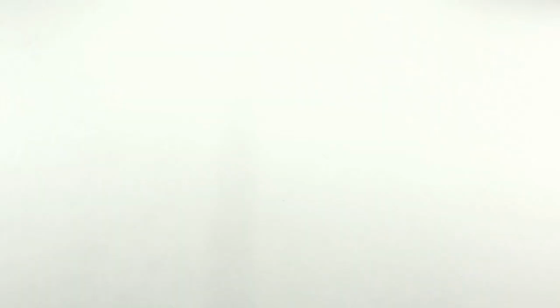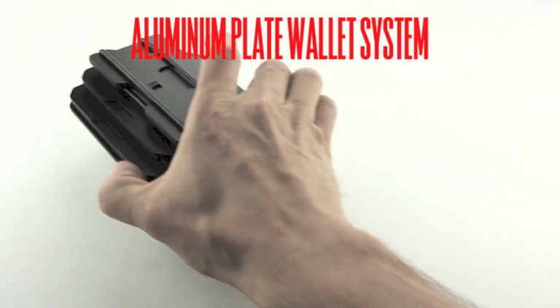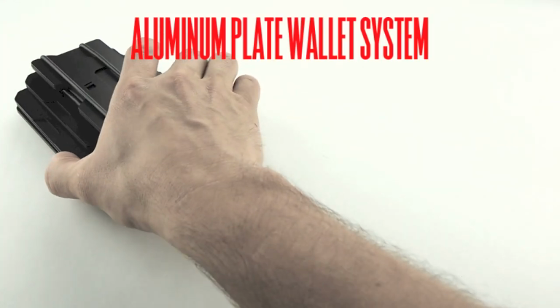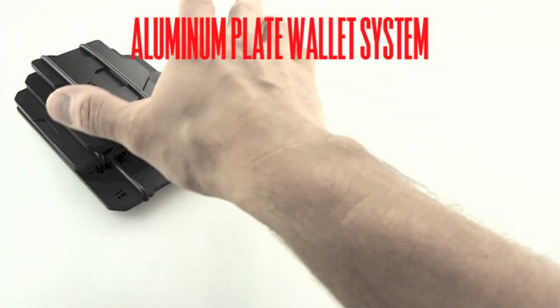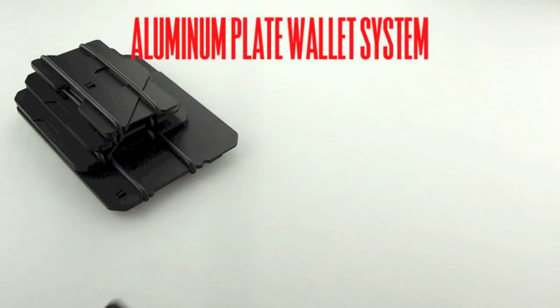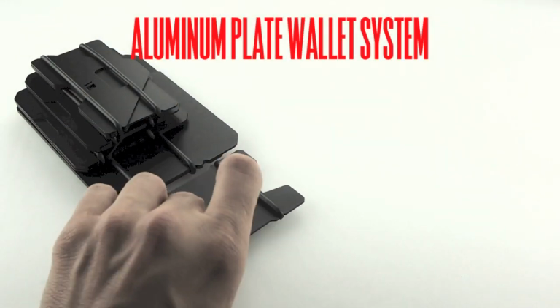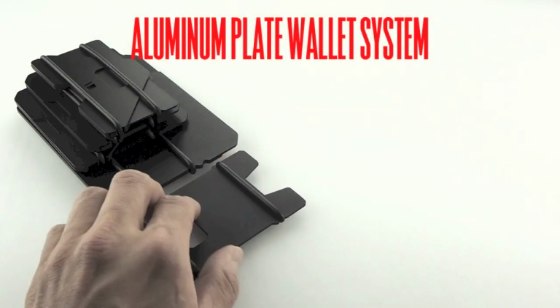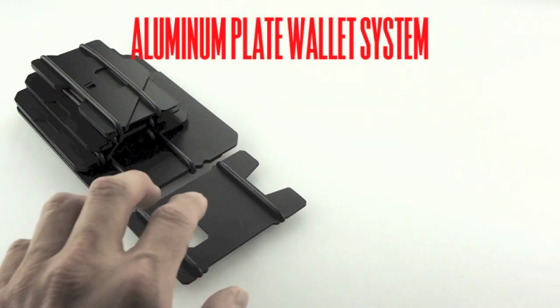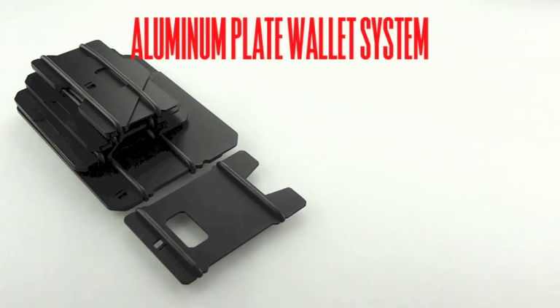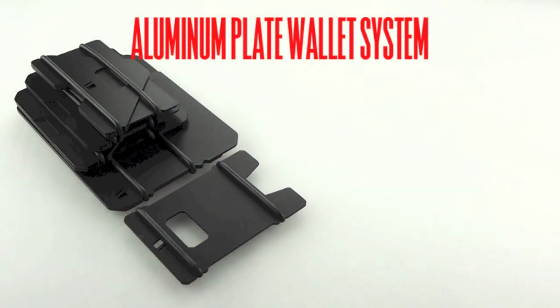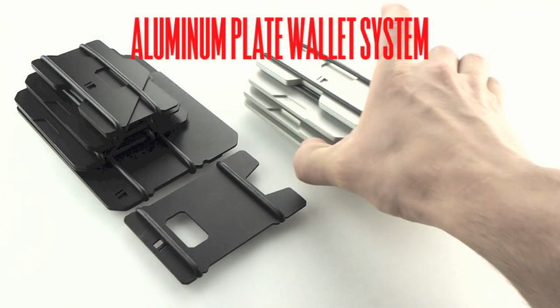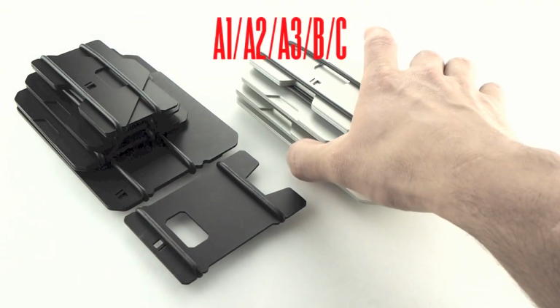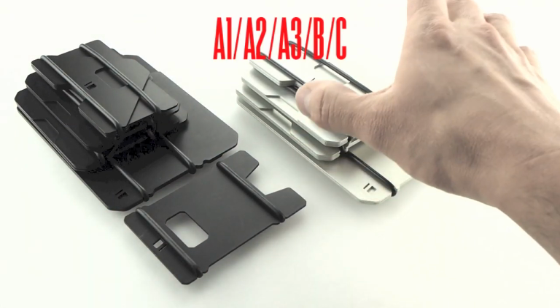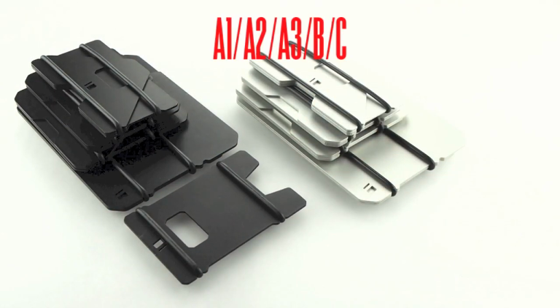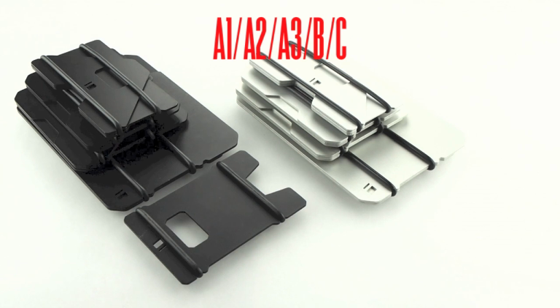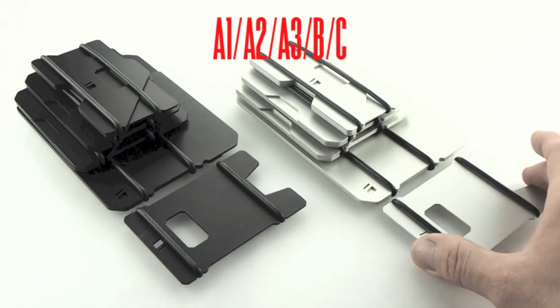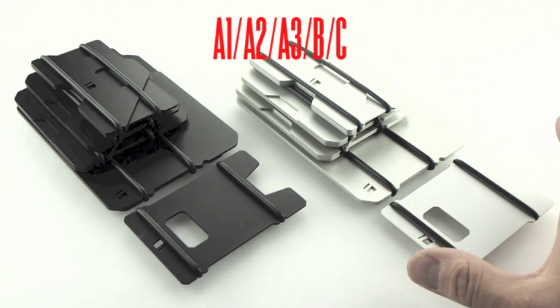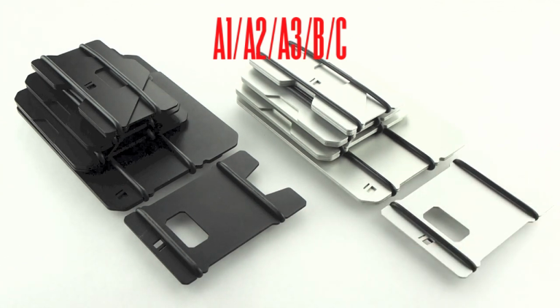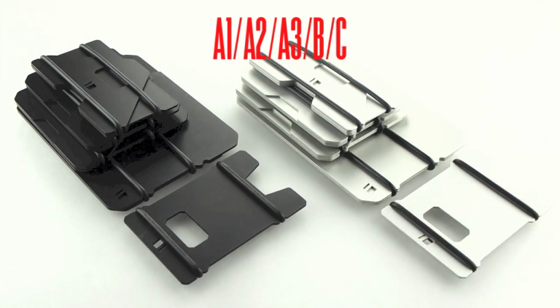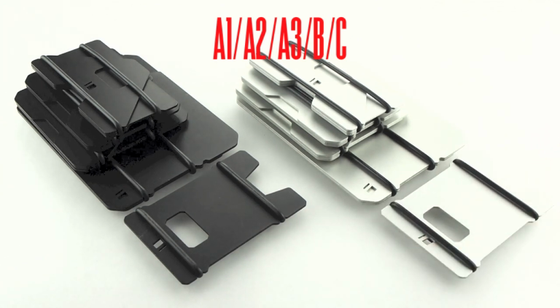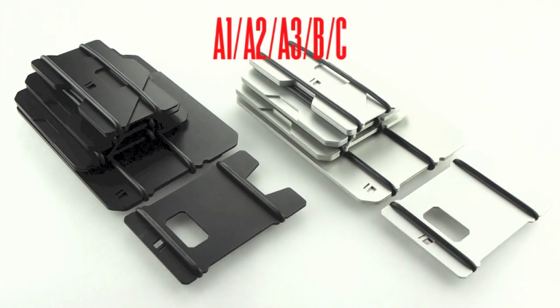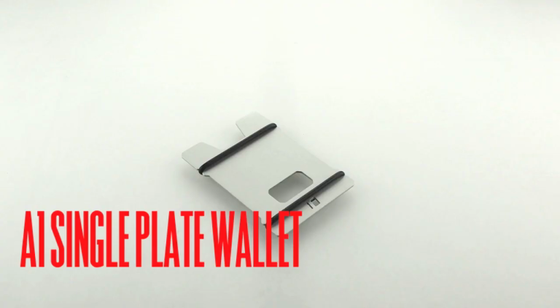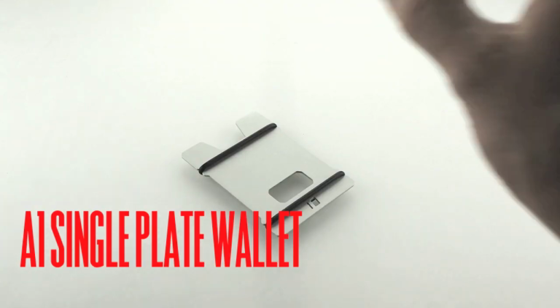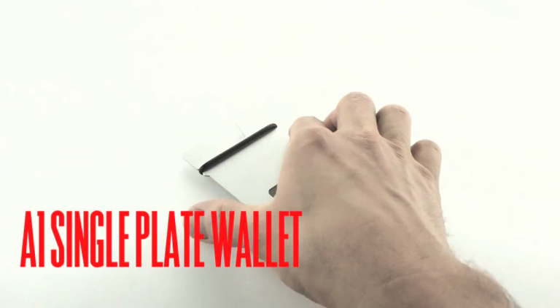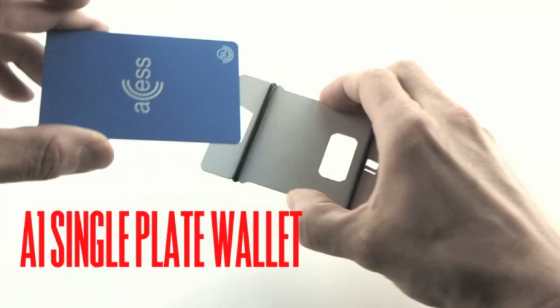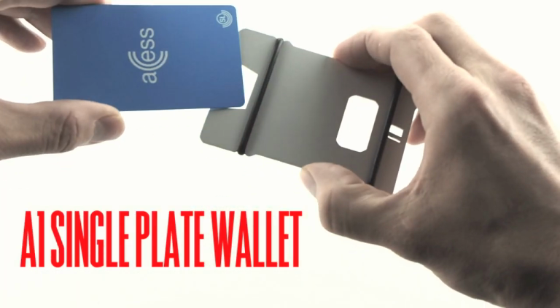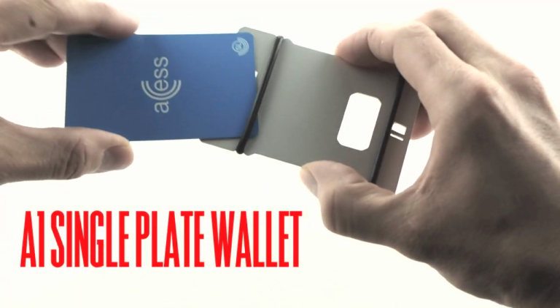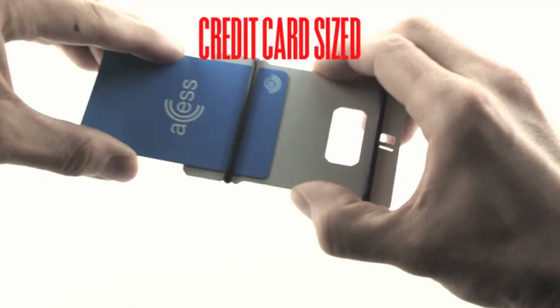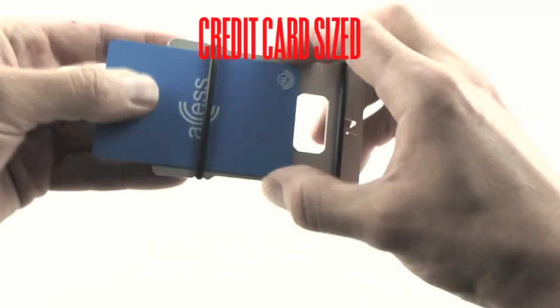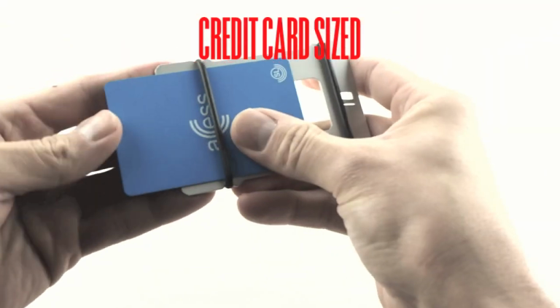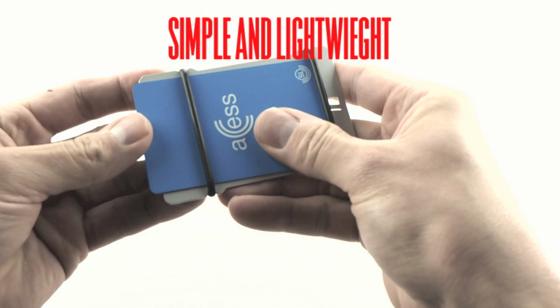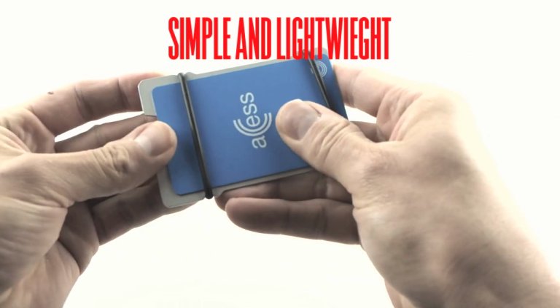The Obstructures aluminum plate wallets are a simple and economical option for those who want the durability of aluminum combined with ease of use and a performance driven aesthetic.